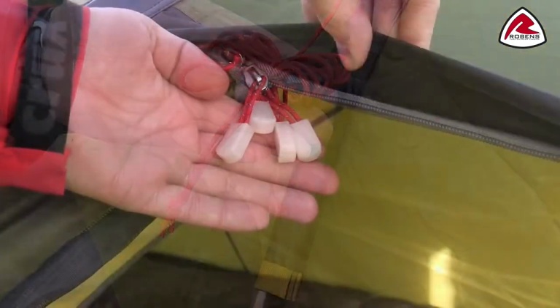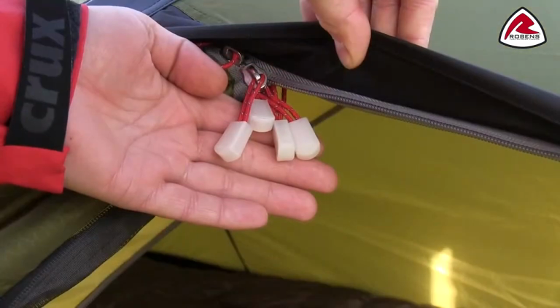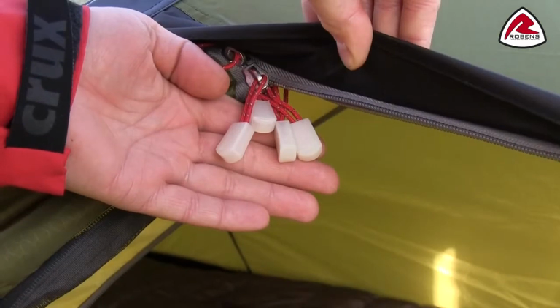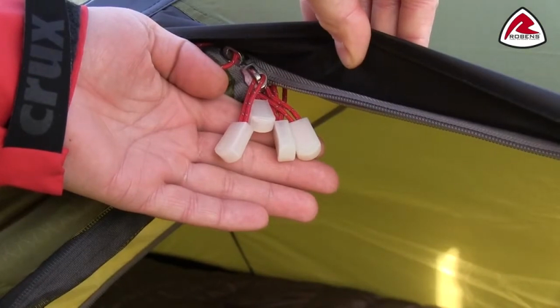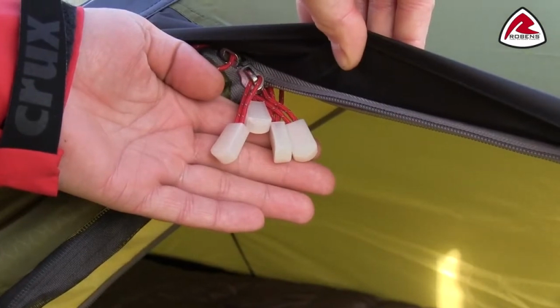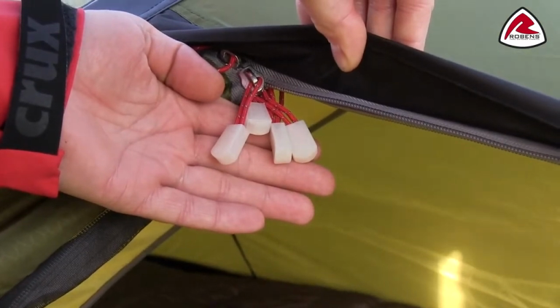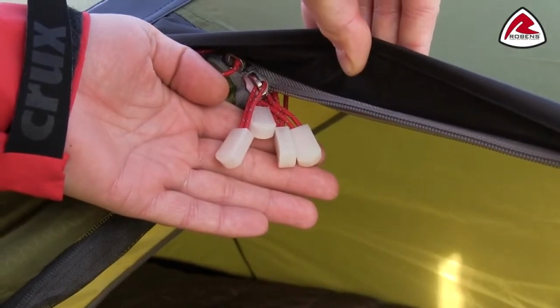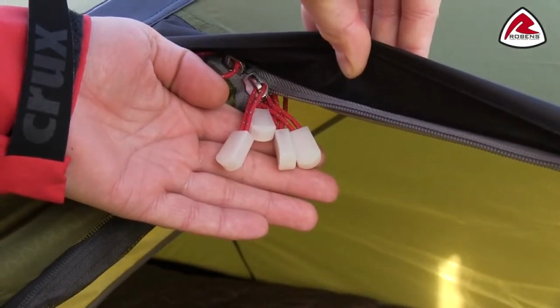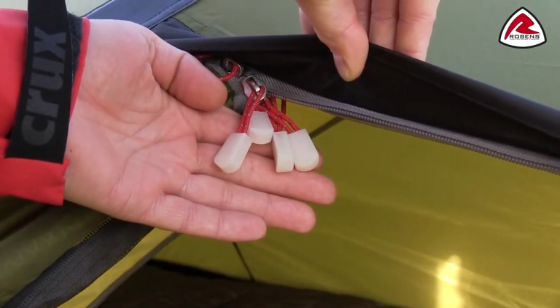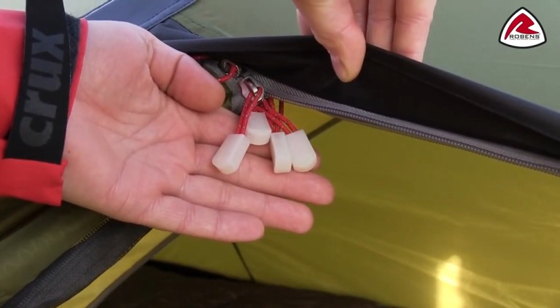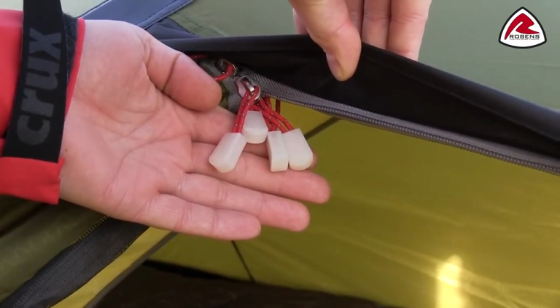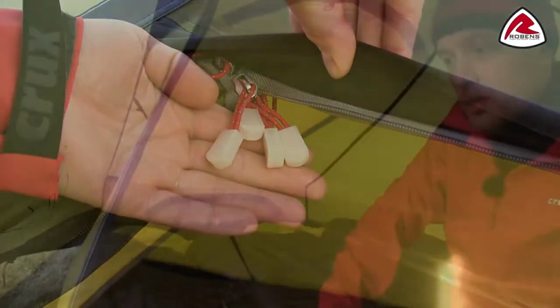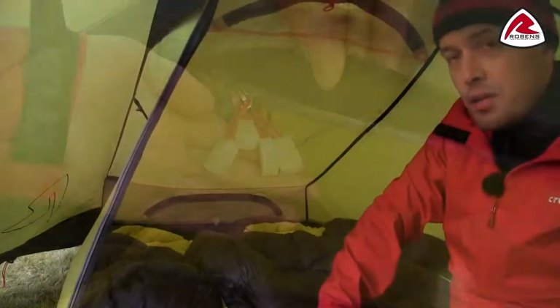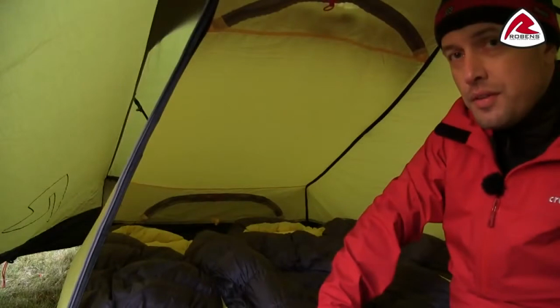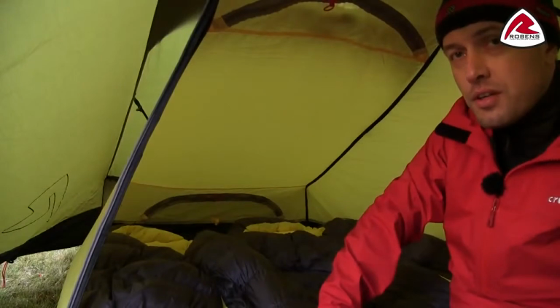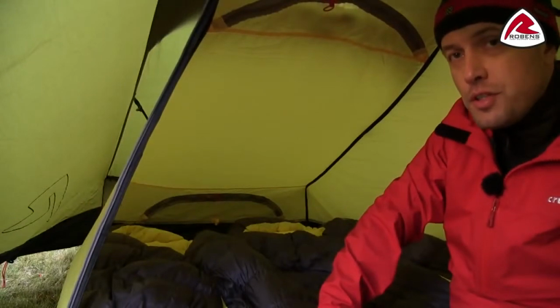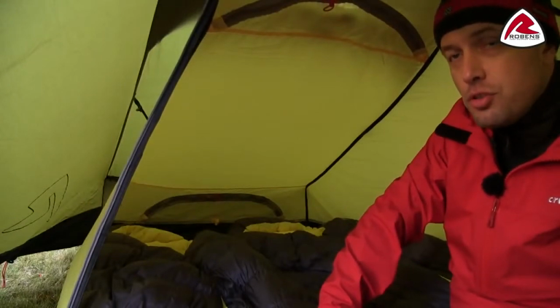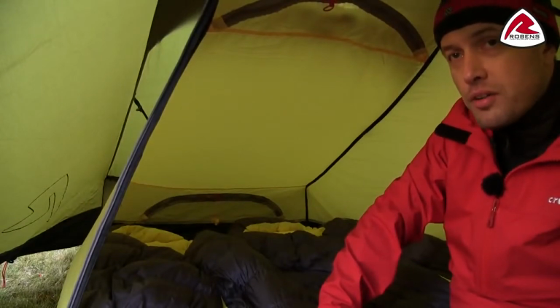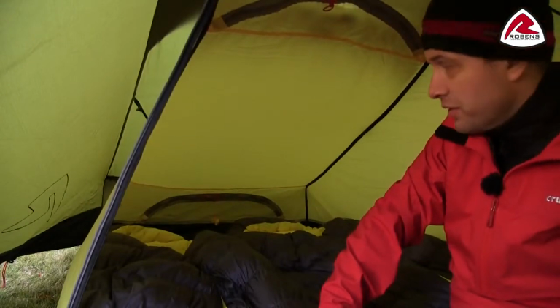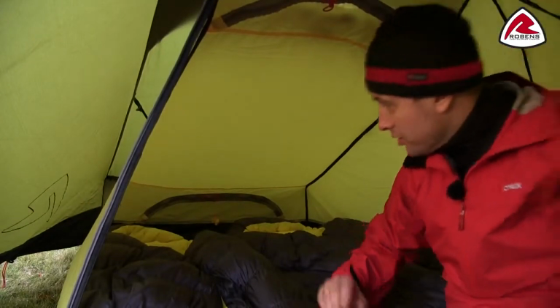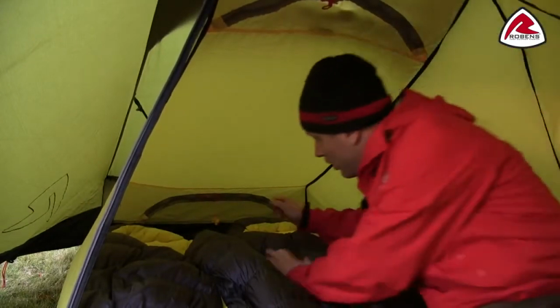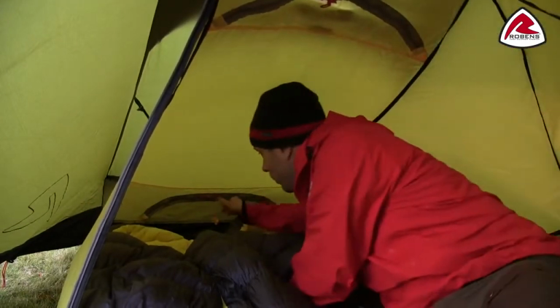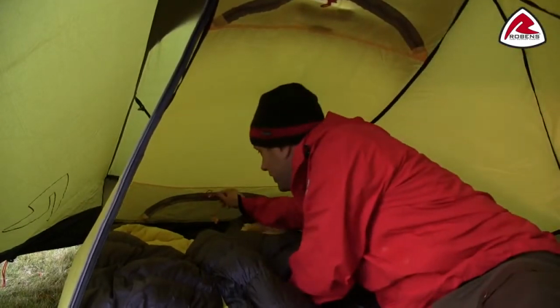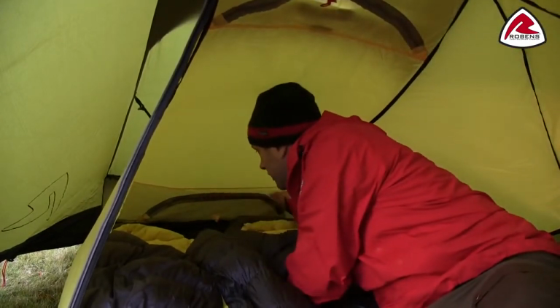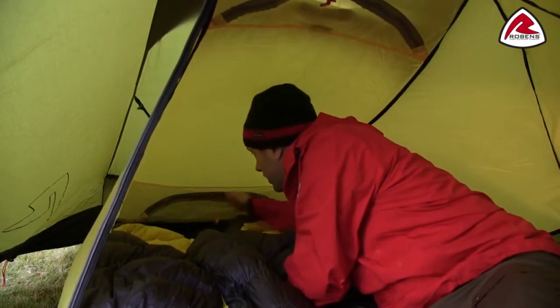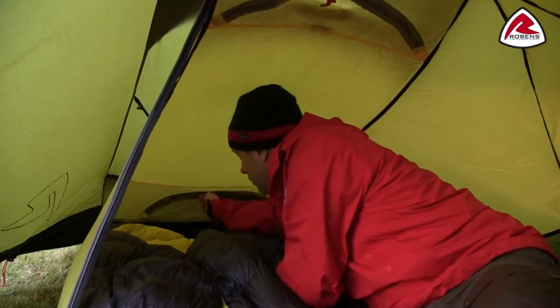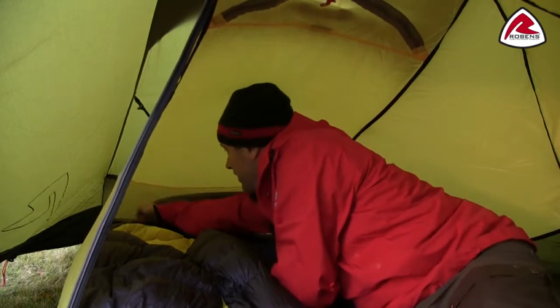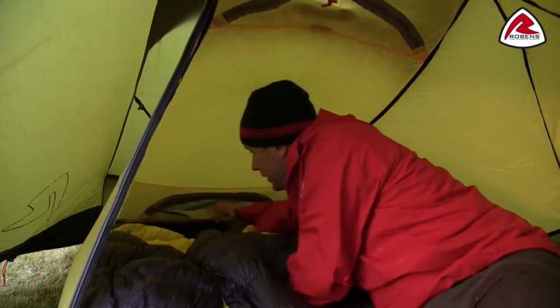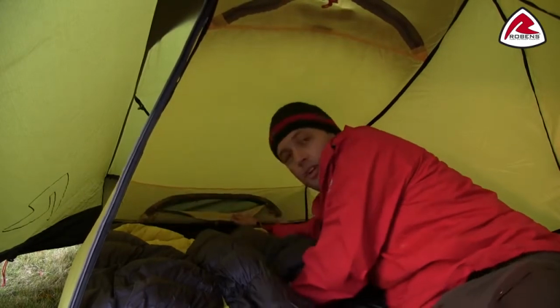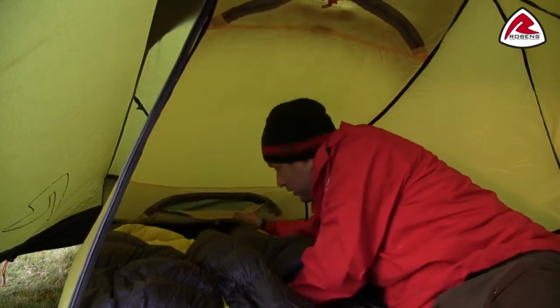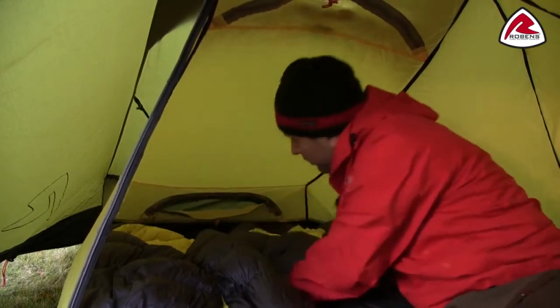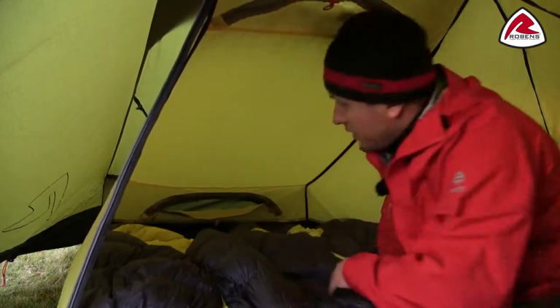All zip pullers on the tent are glow in the dark for easy use at night time. The inner tent features two large mesh ventilations, one in each end of the tent, which can easily be adjusted from the inside.